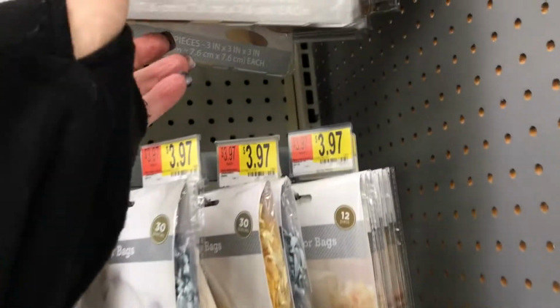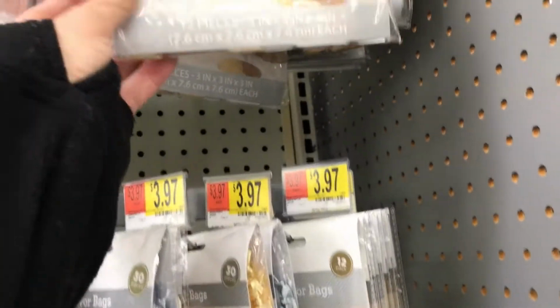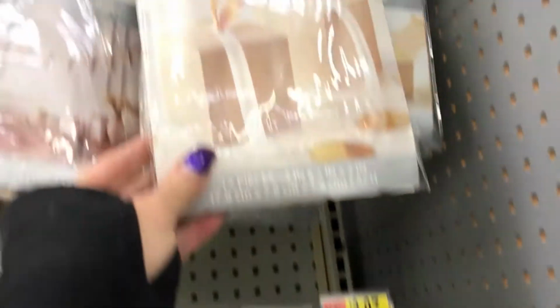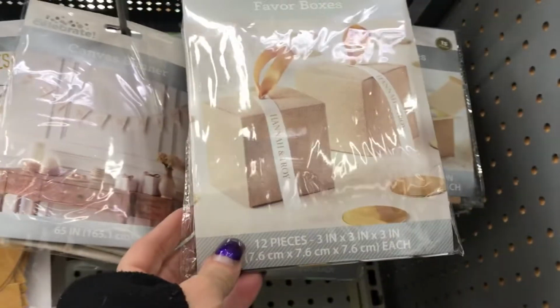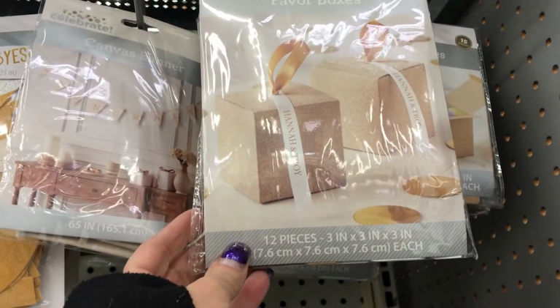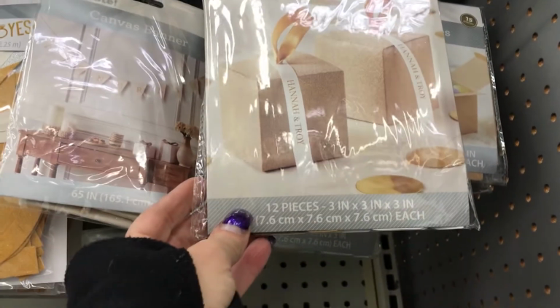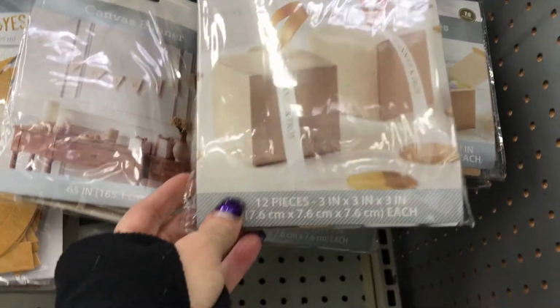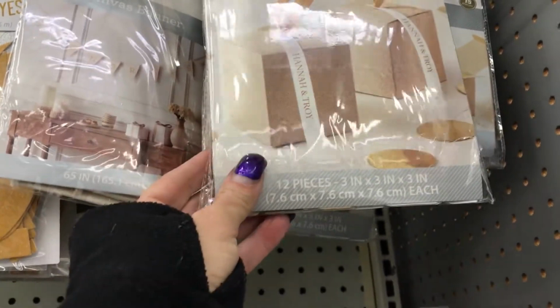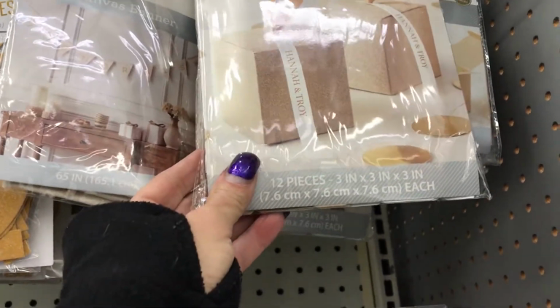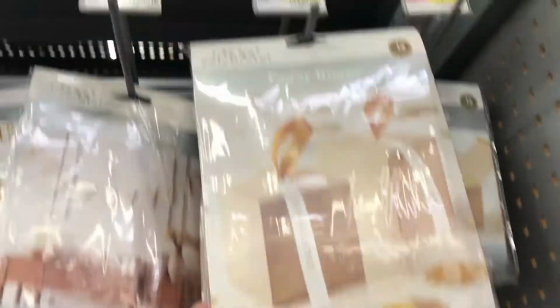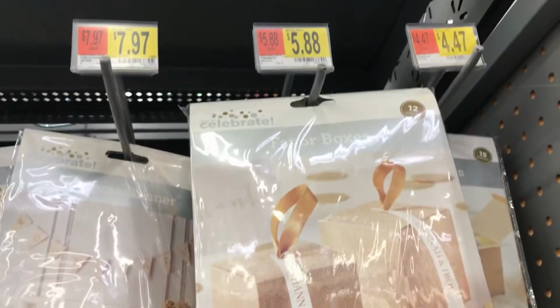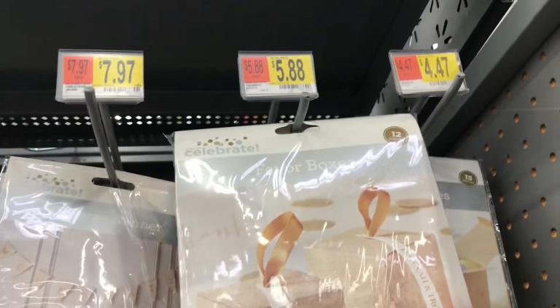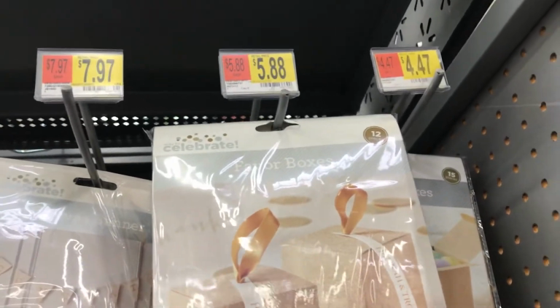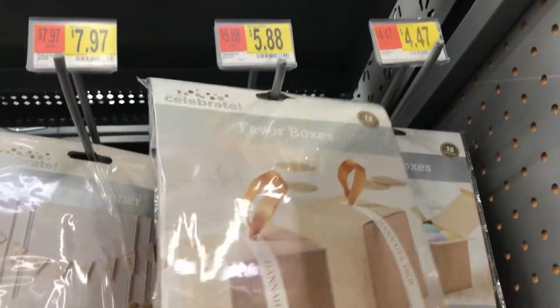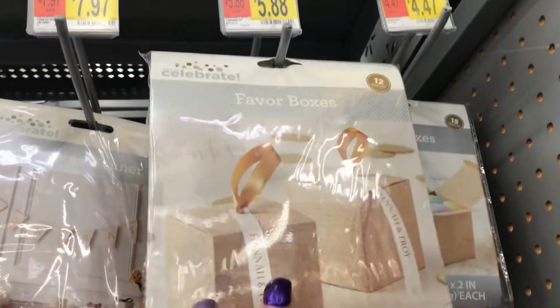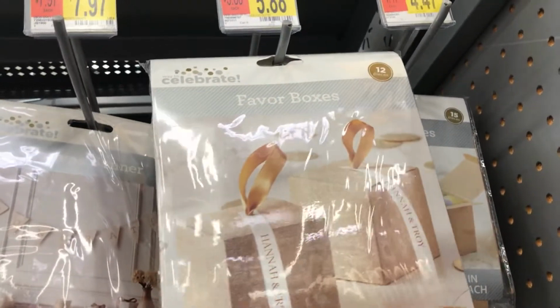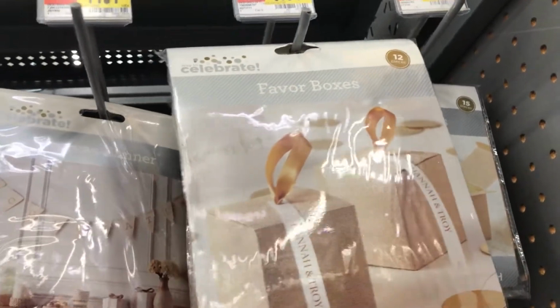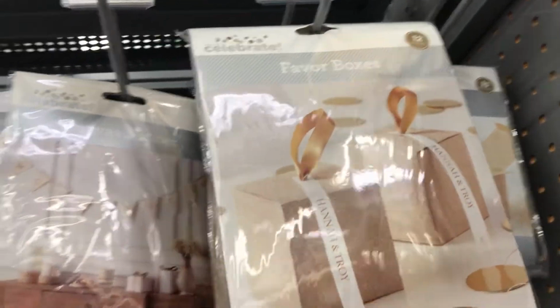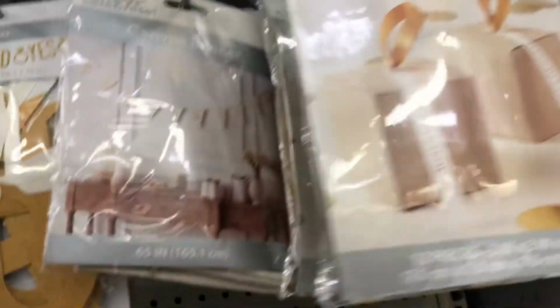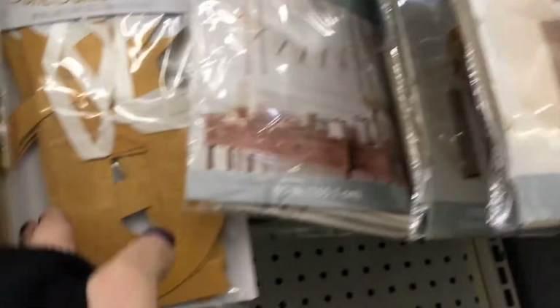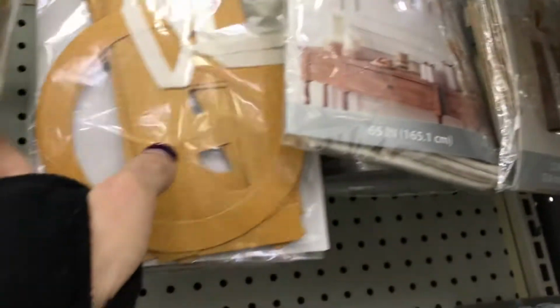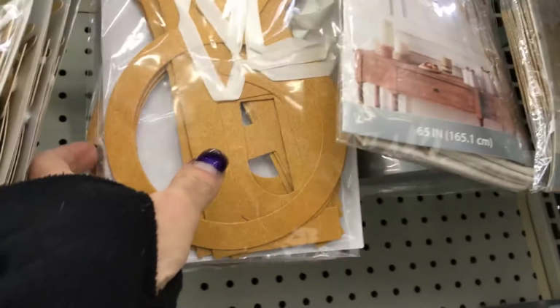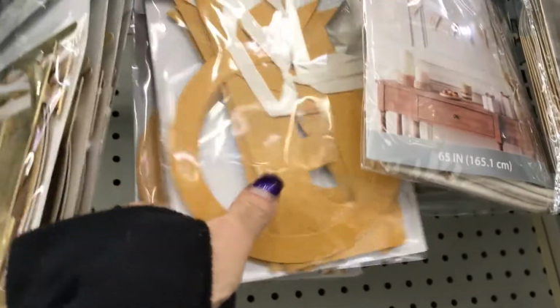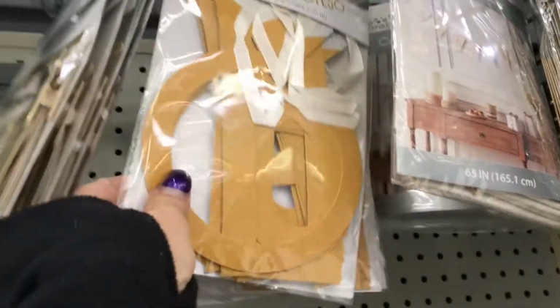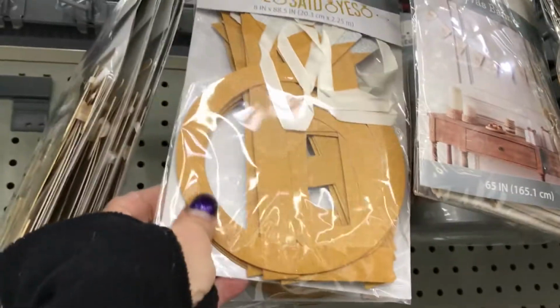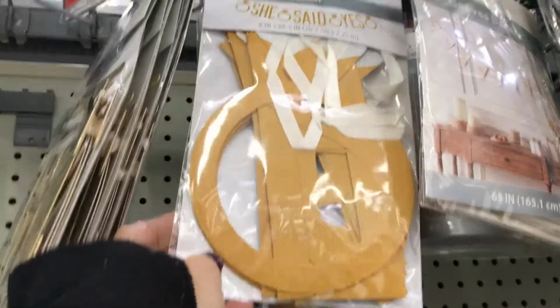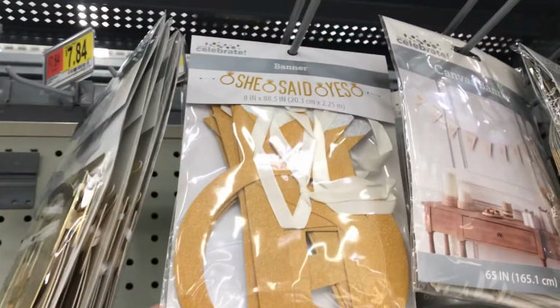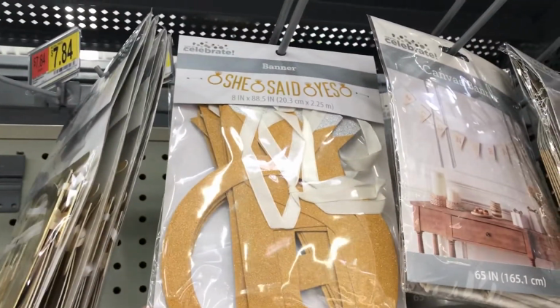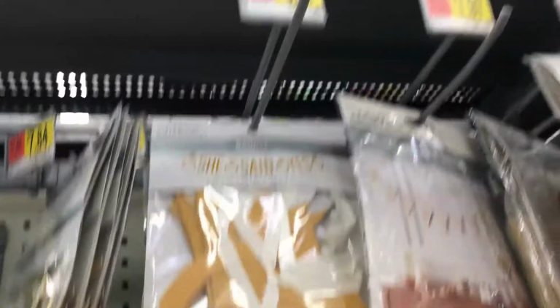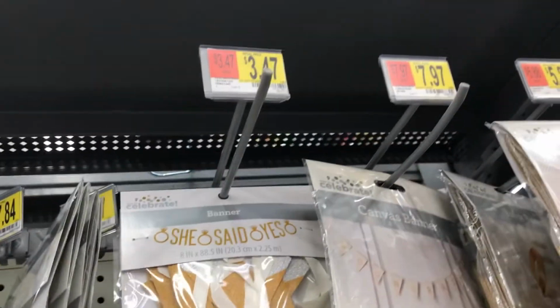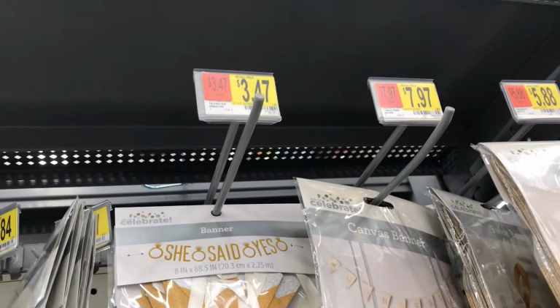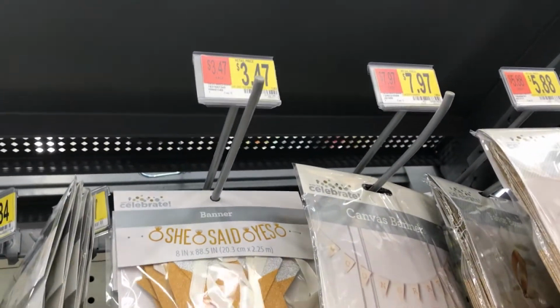Here are the favor boxes — you get a pack of 12 for $5.88. I thought that's a nice buy. And here it says 'She Said Yes' — that's a nice banner, and it's $3.47.